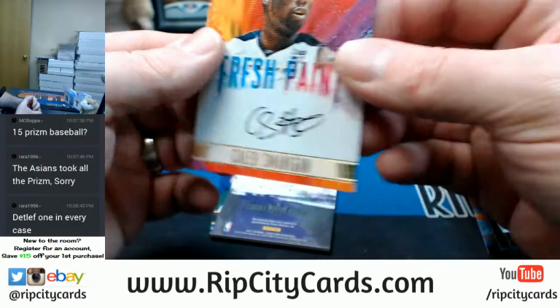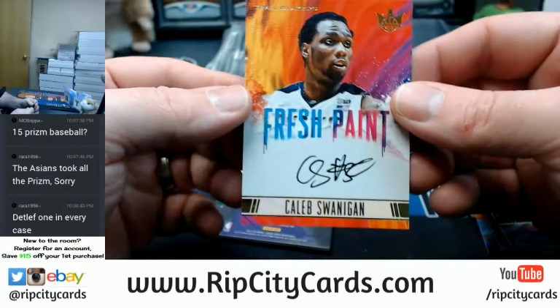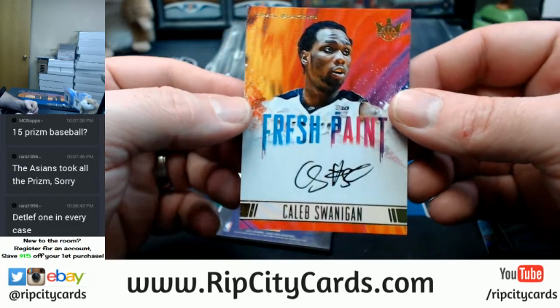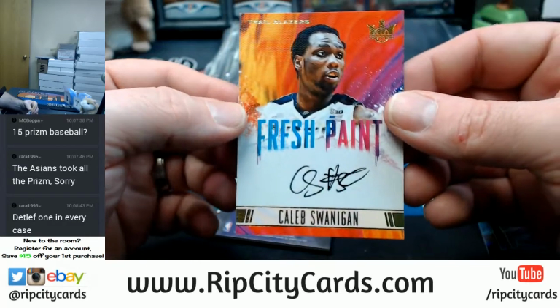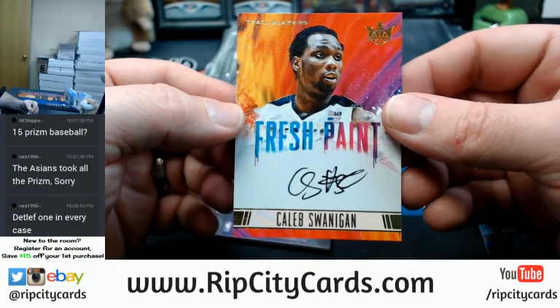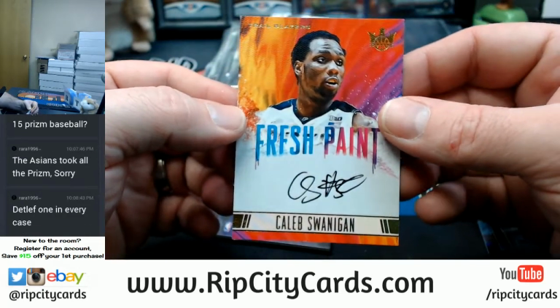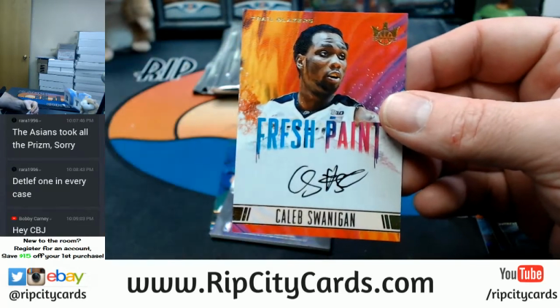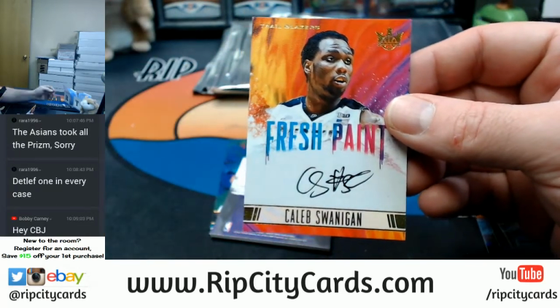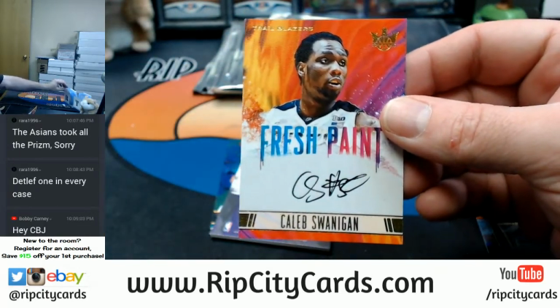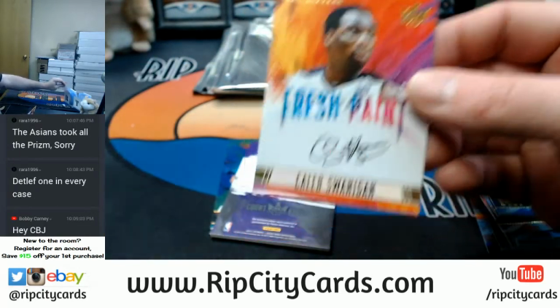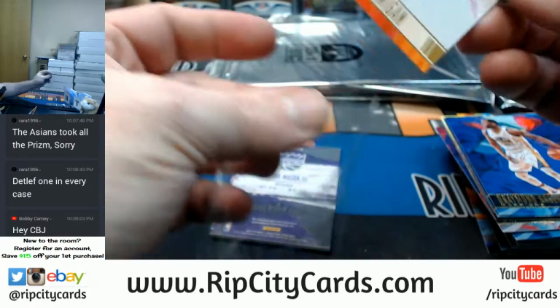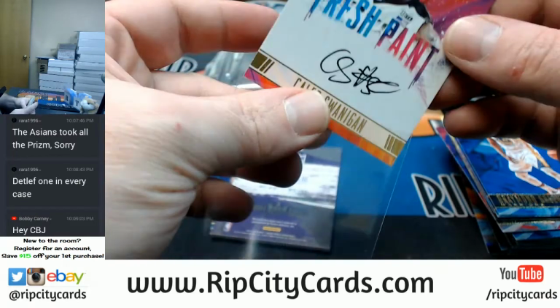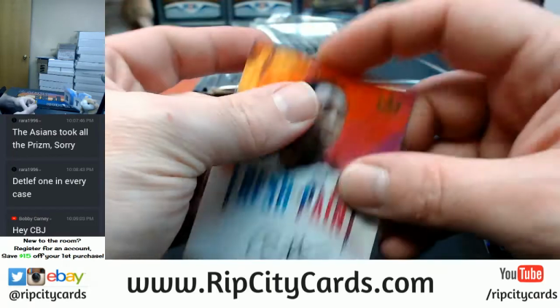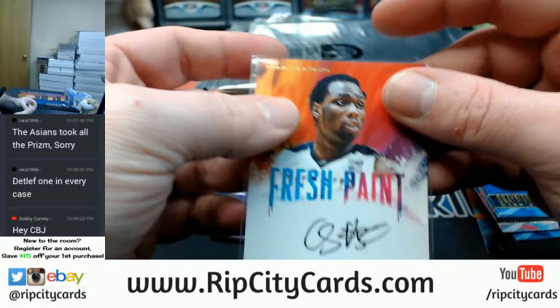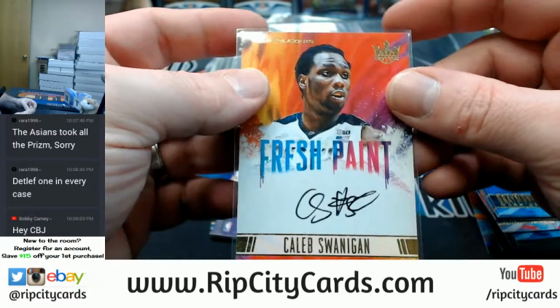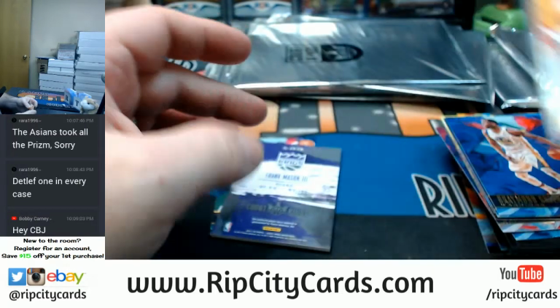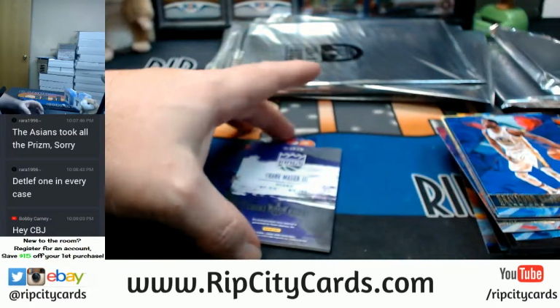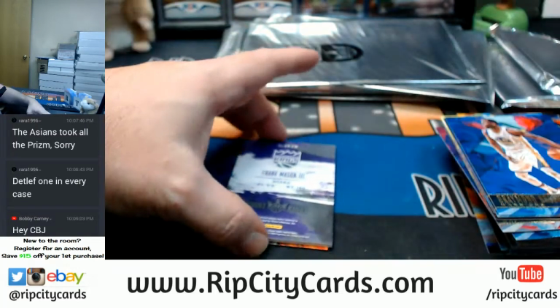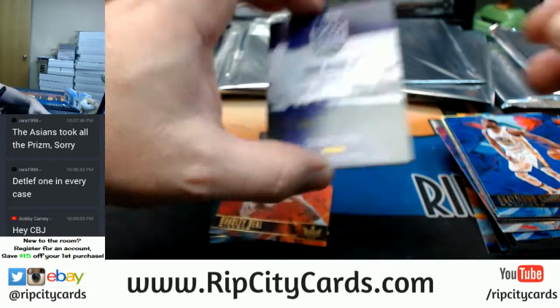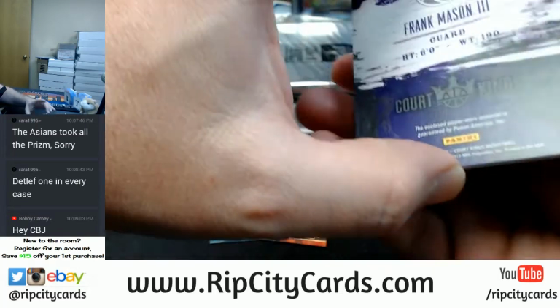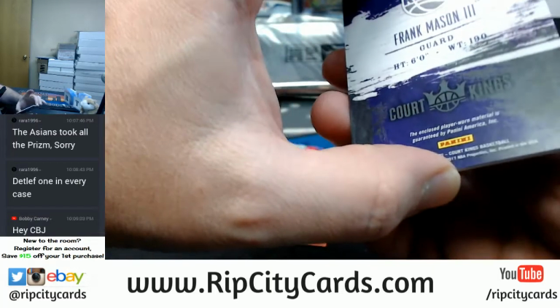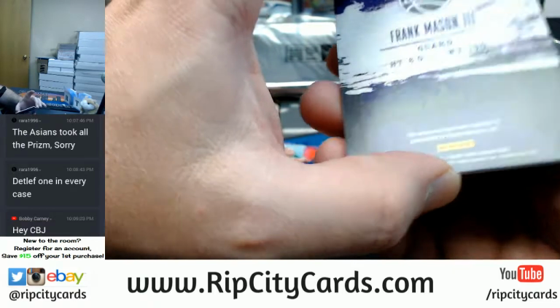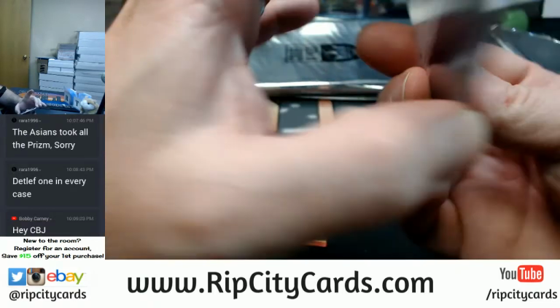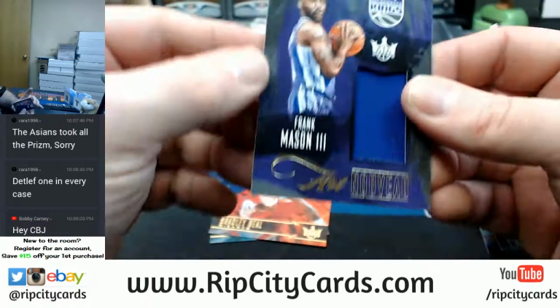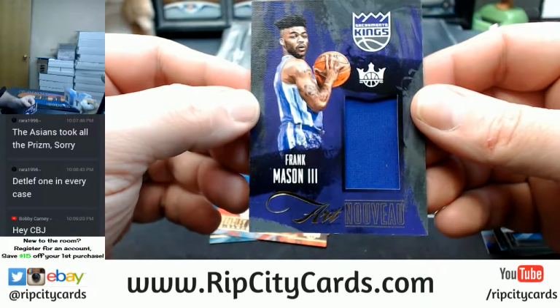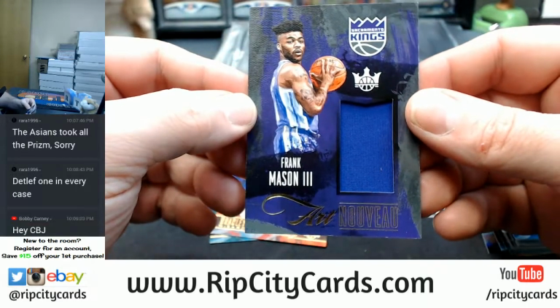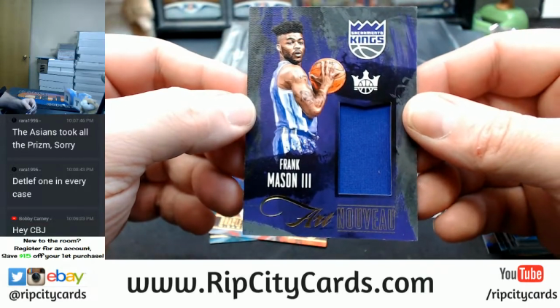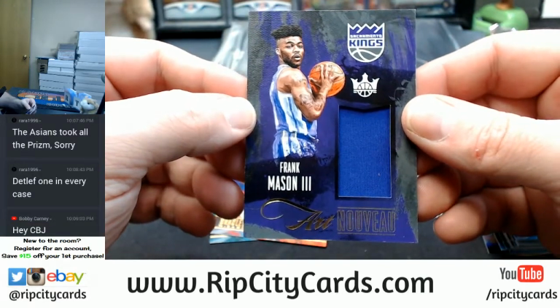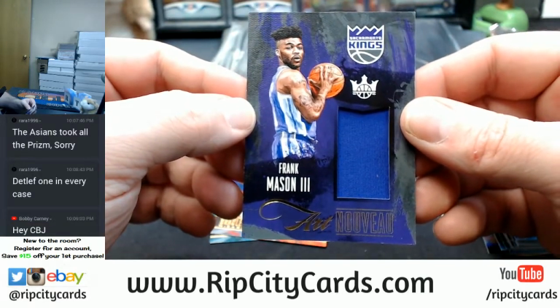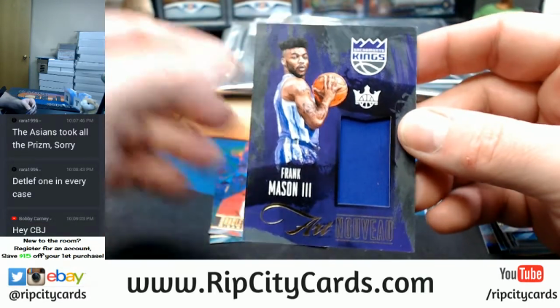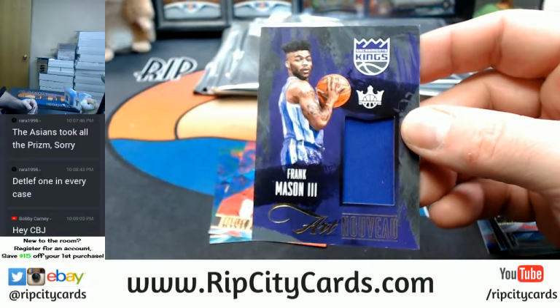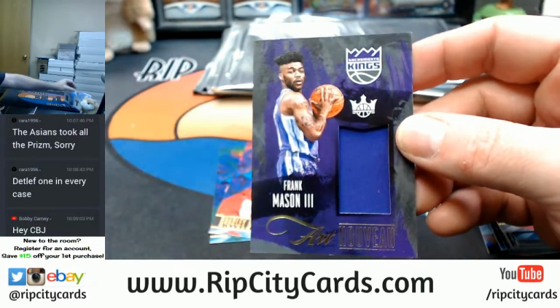Out of 200, Caleb Swannigan — on-card auto, Fresh Paint, Black and Gold. And a Frank Mason unnumbered Art Nouveau.